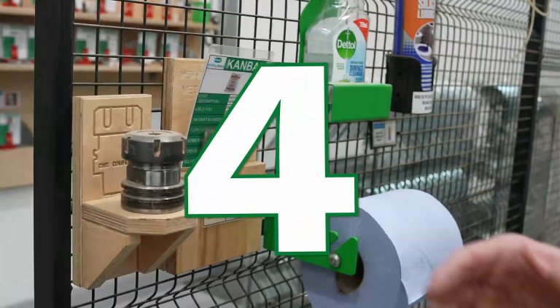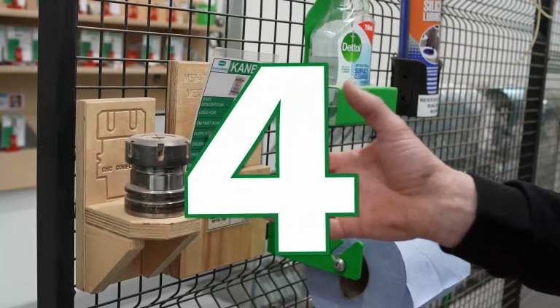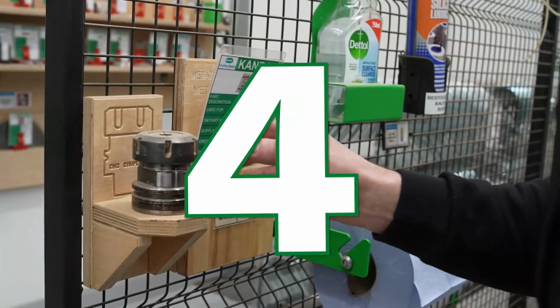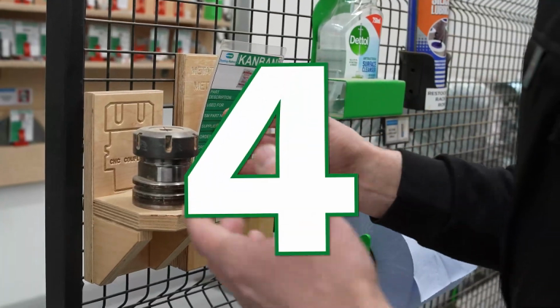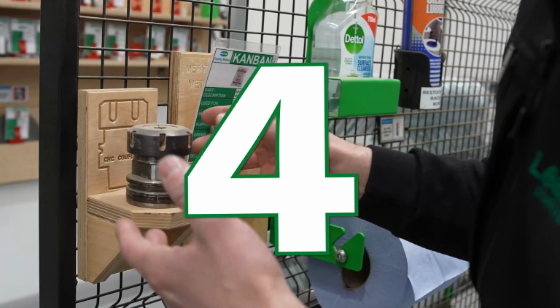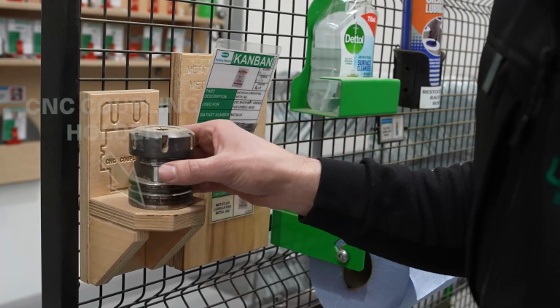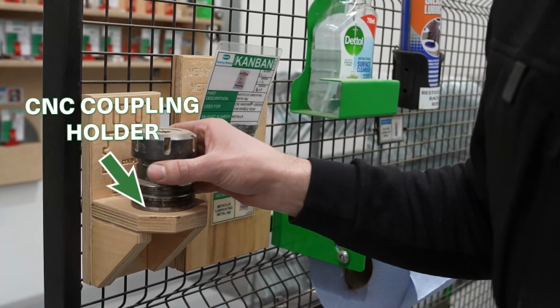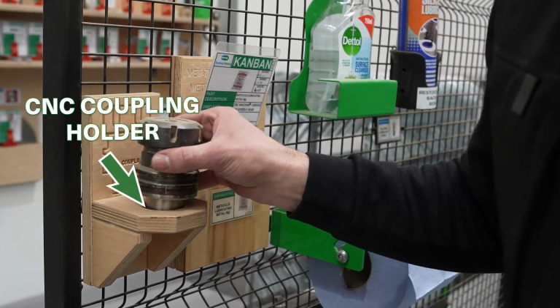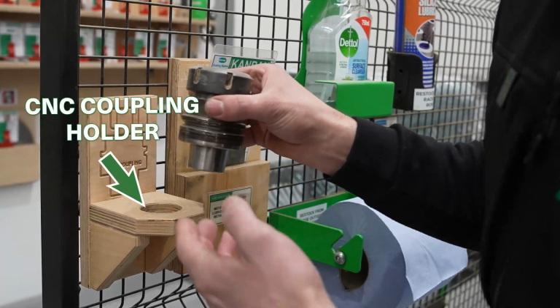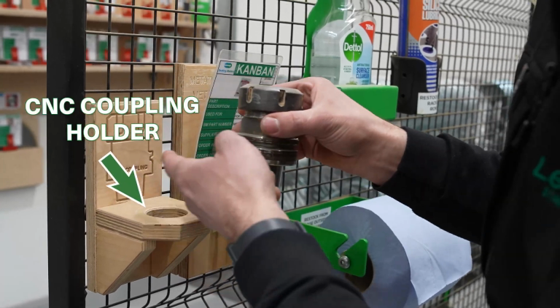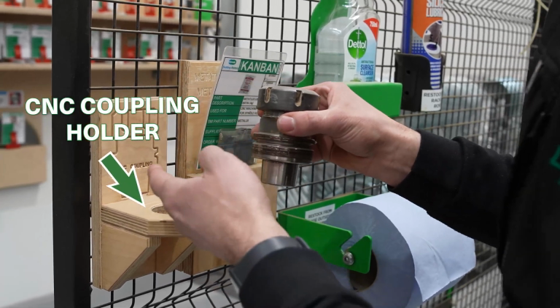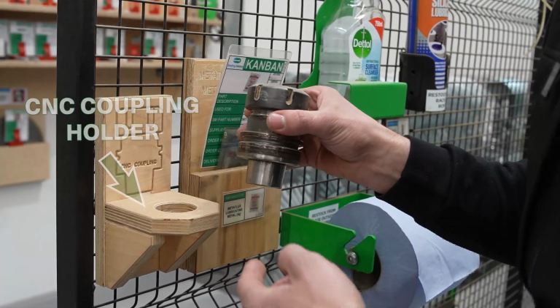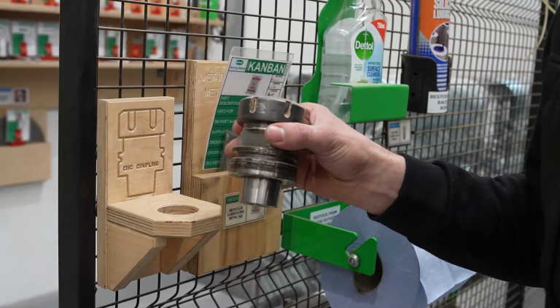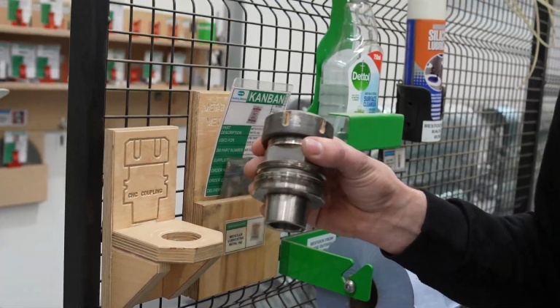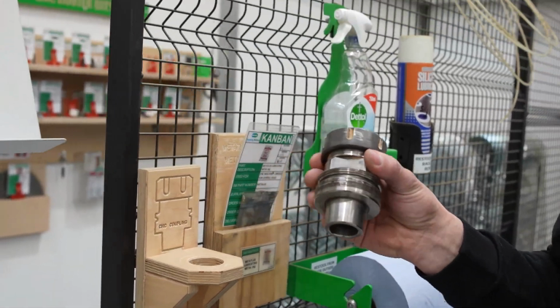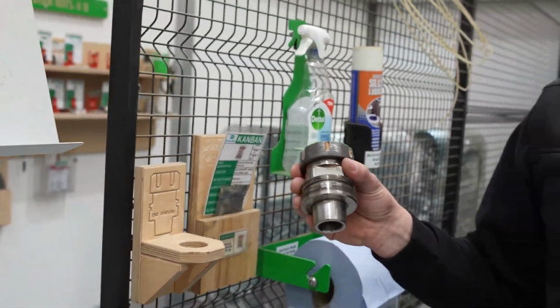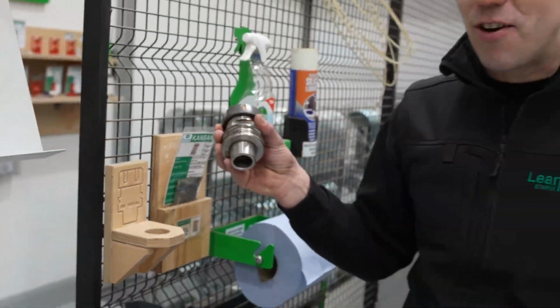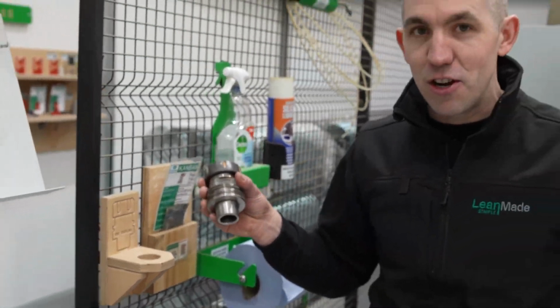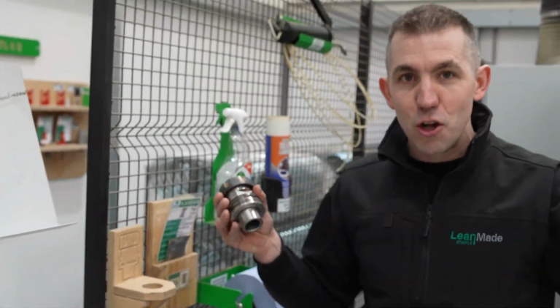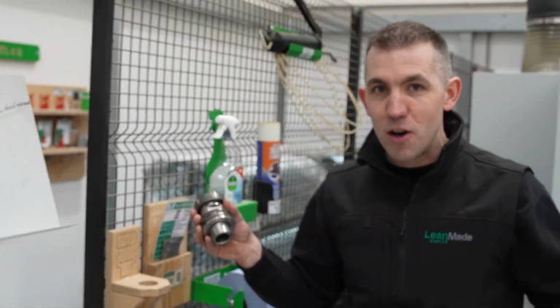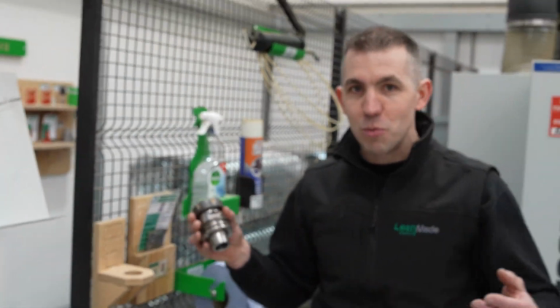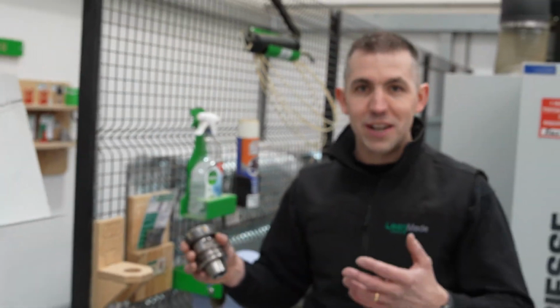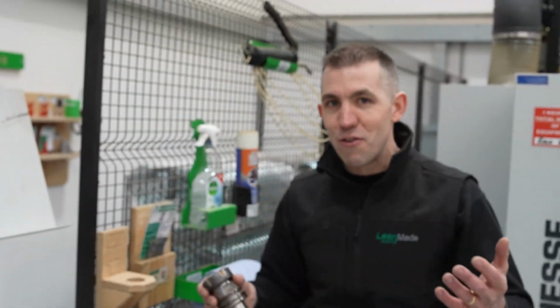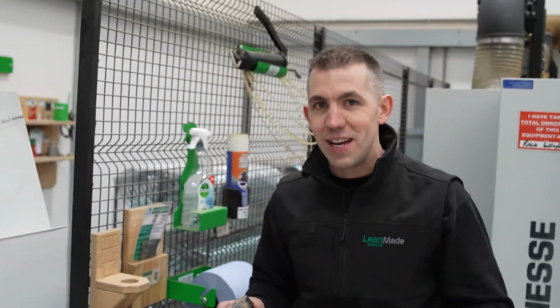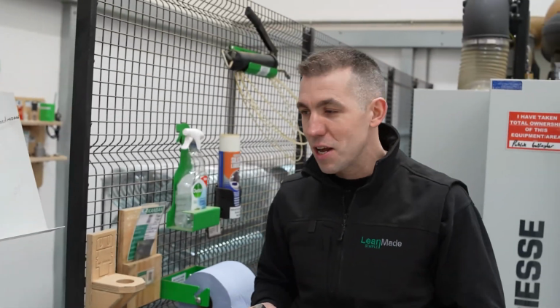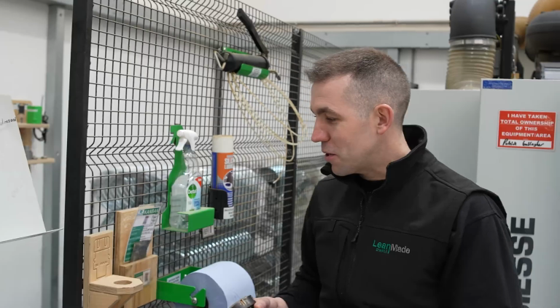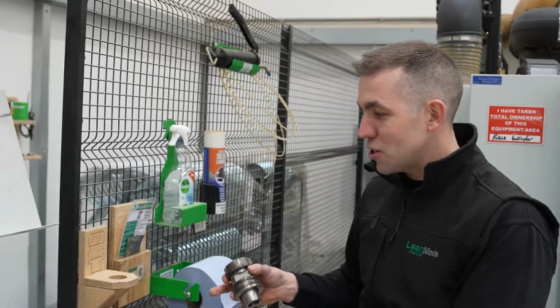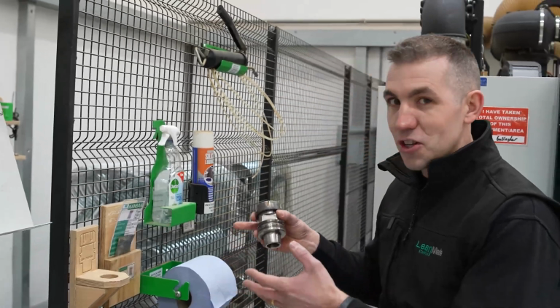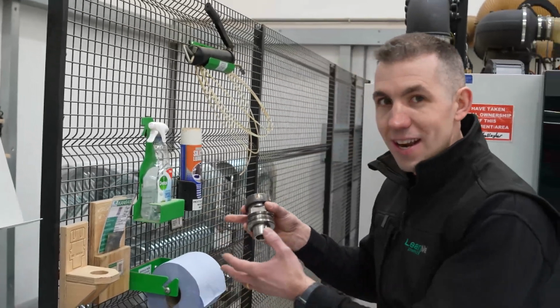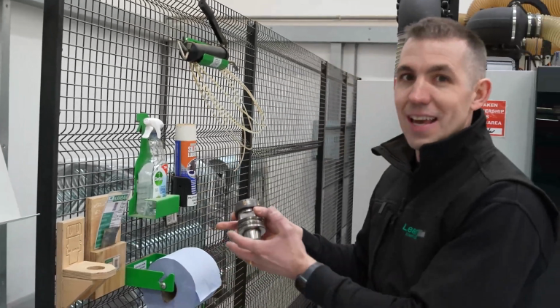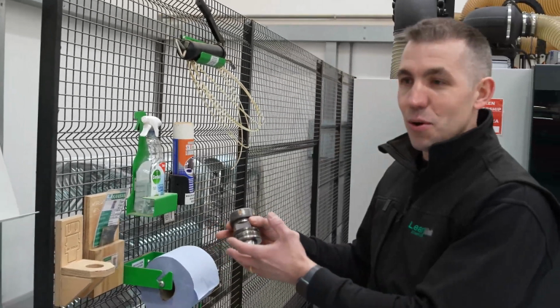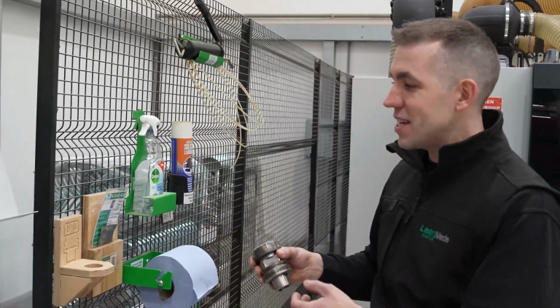At number four is this really good improvement which holds the CNC coupling. This used to be lying around in a toolbox and we could never find it, but now it's got a dedicated location.